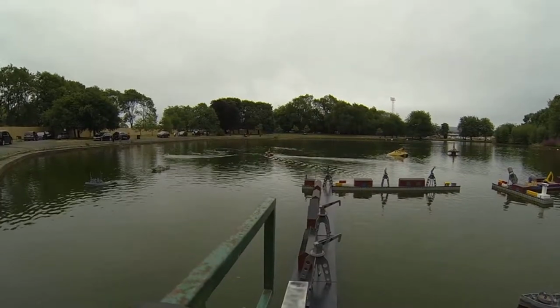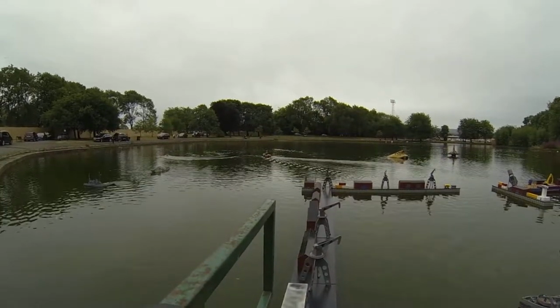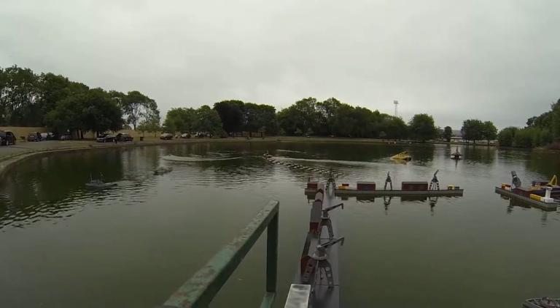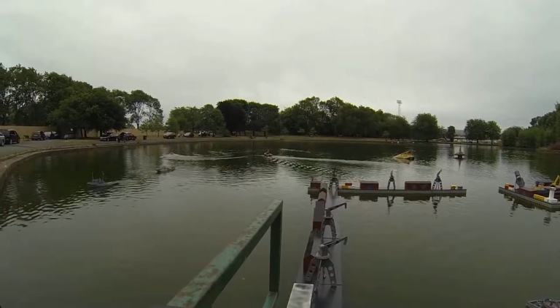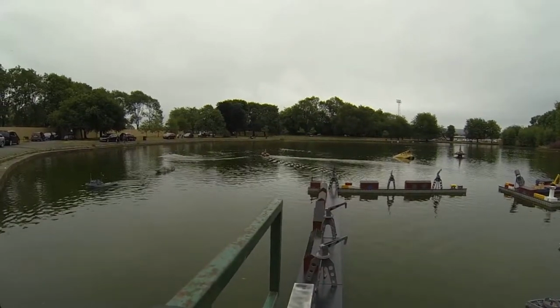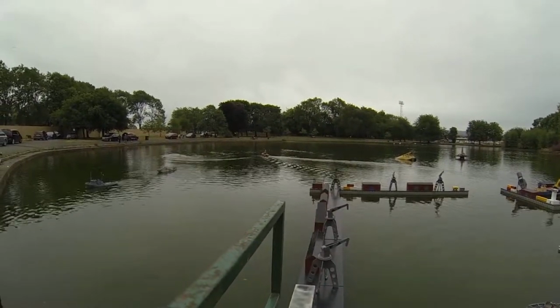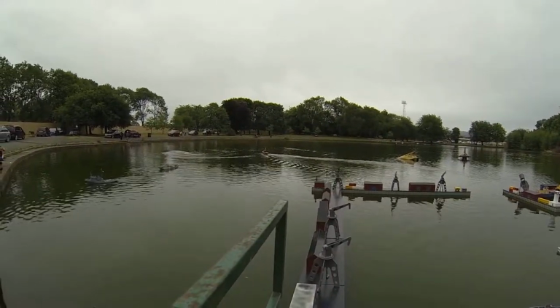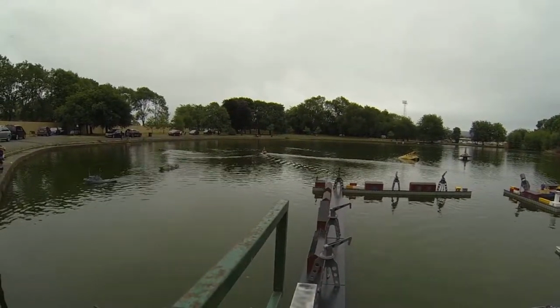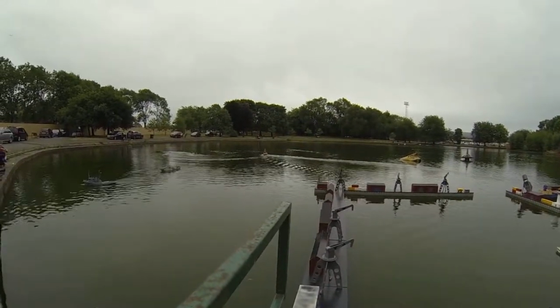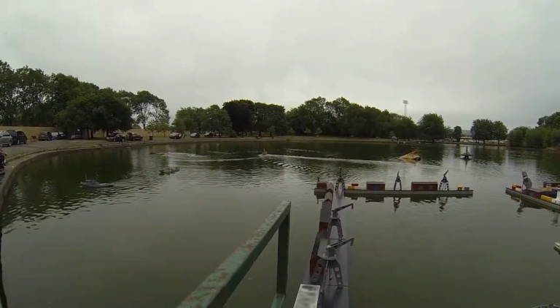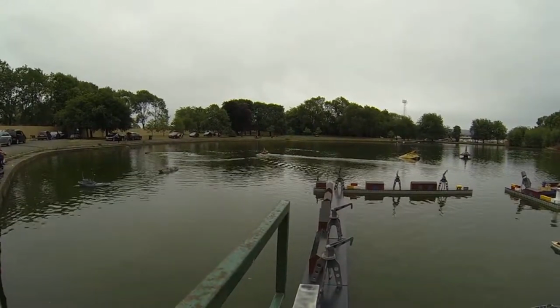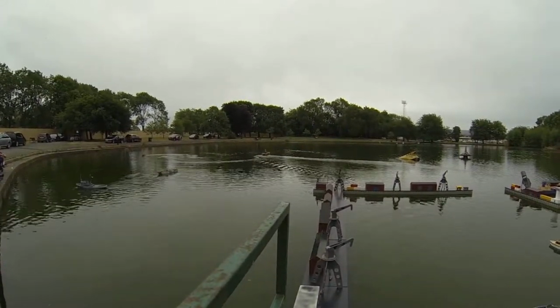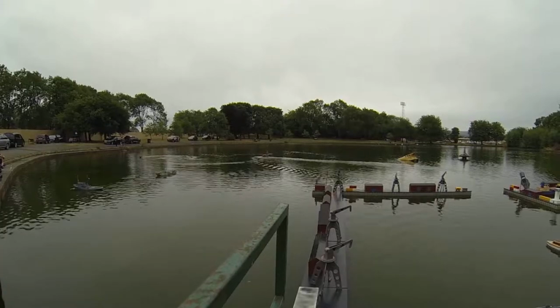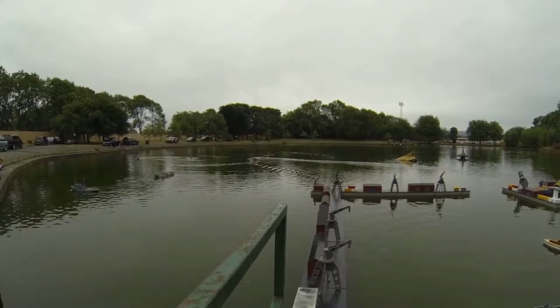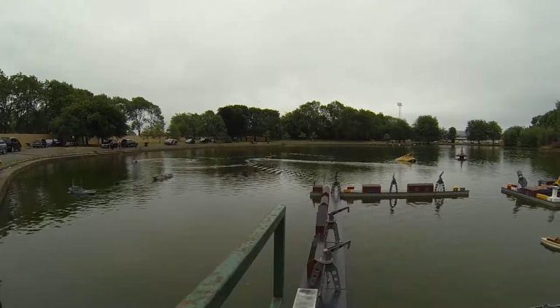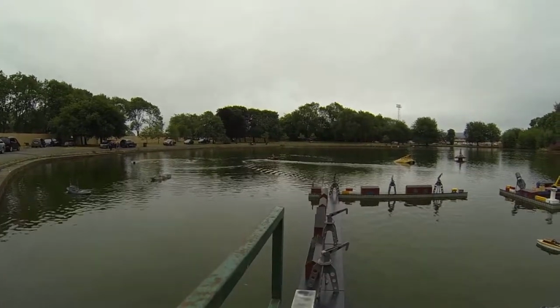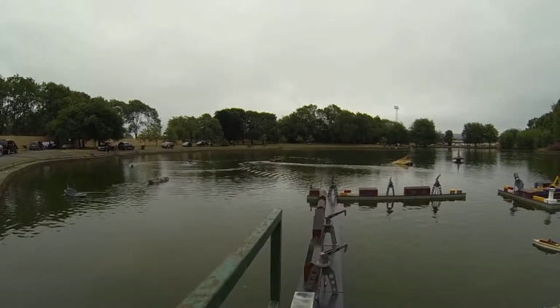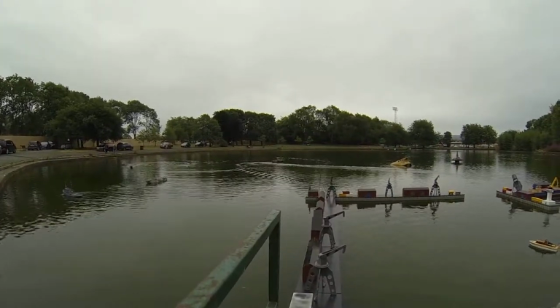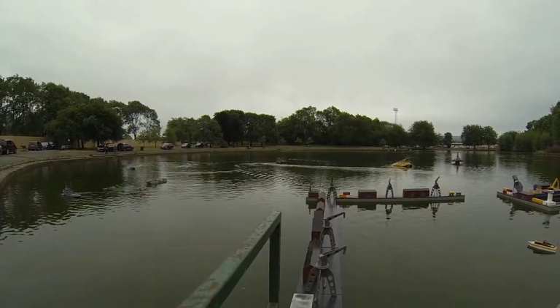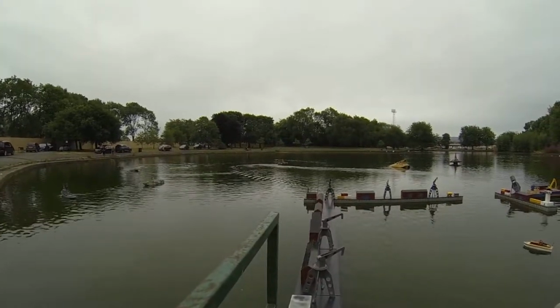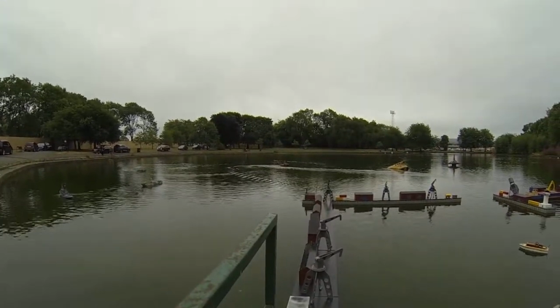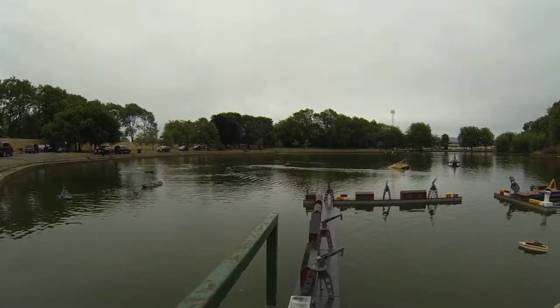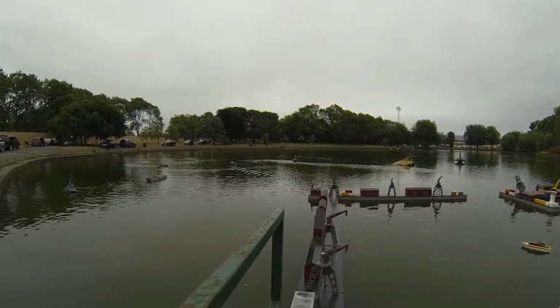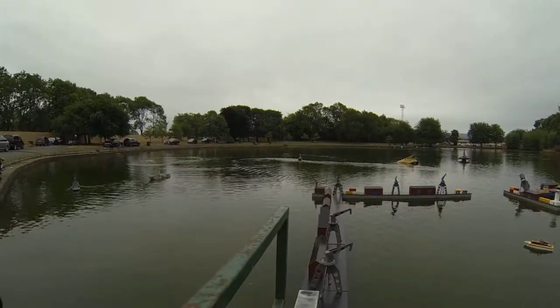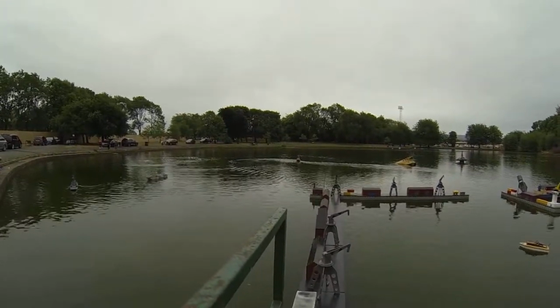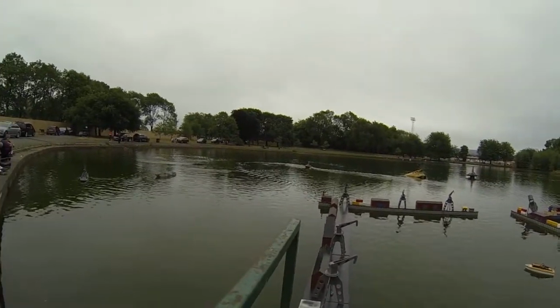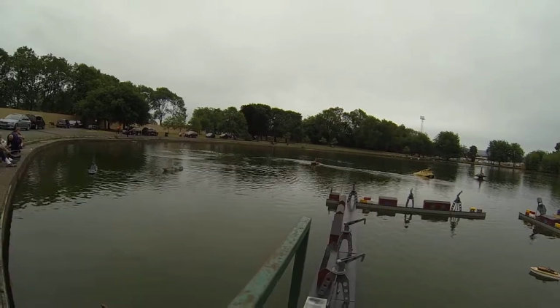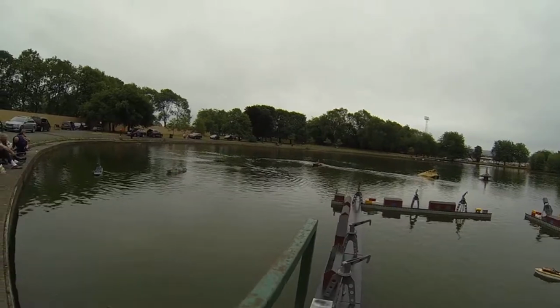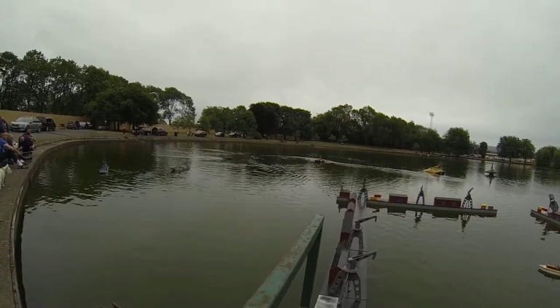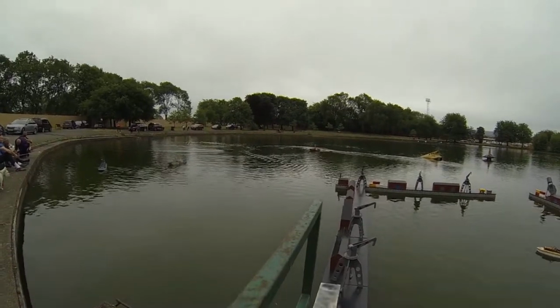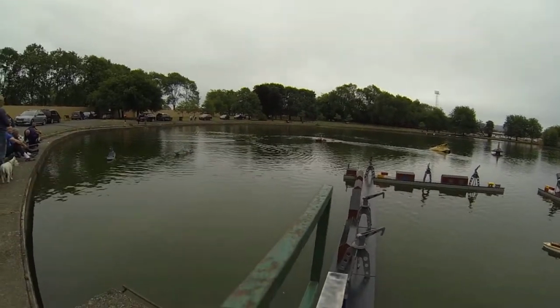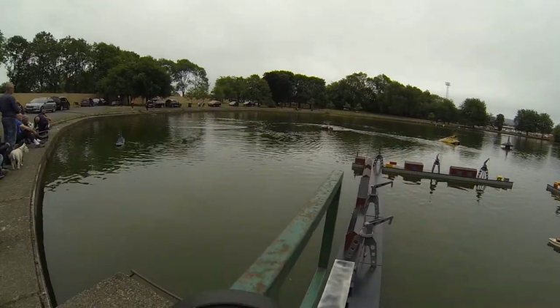Lovely boat, innit? It heels over just like it should. Because they were quite low-sided early, these things. Well, bring her in close if you don't mind. Just looking.